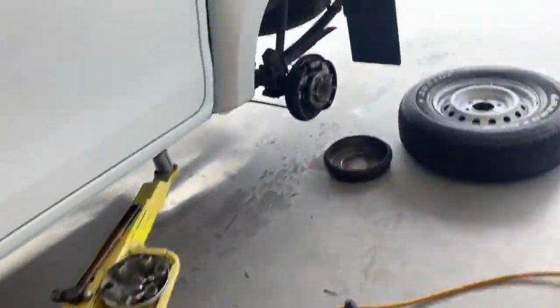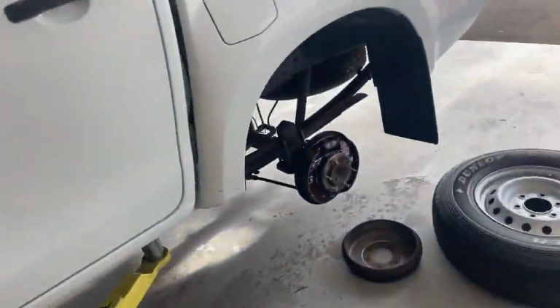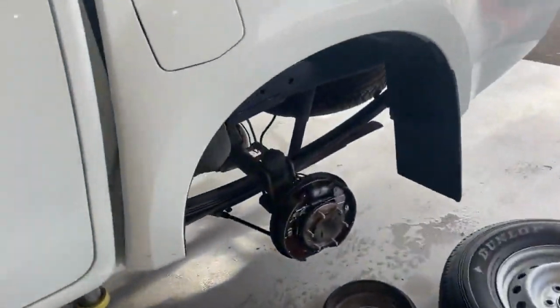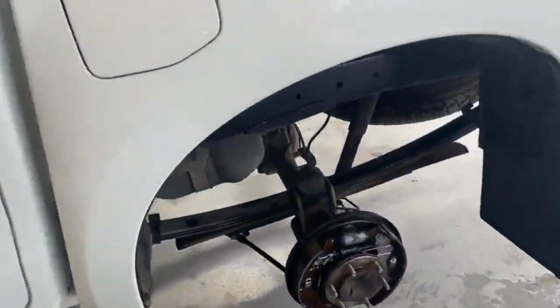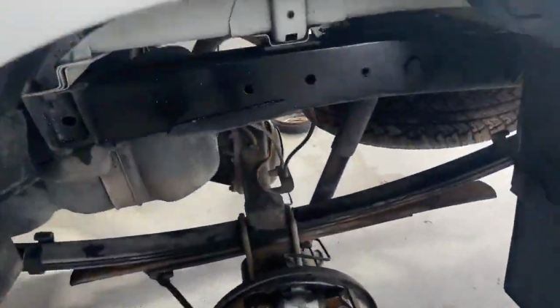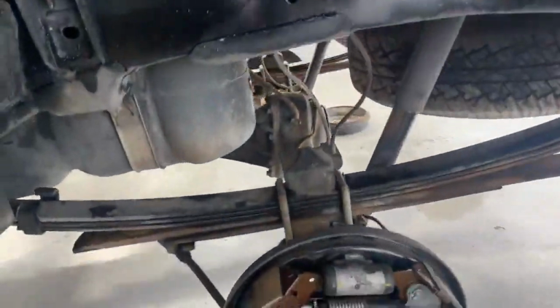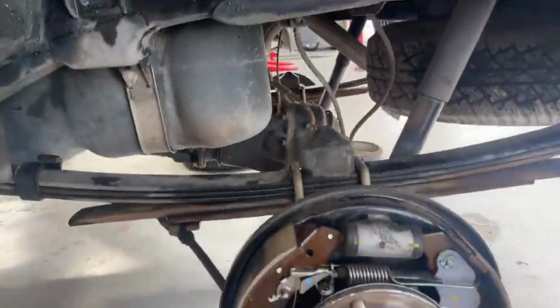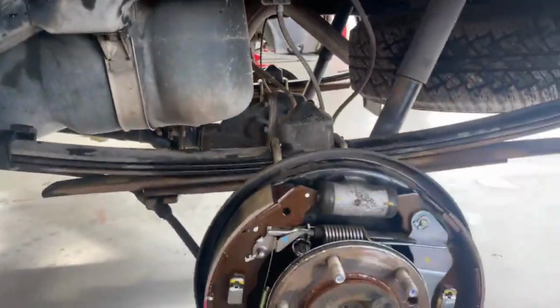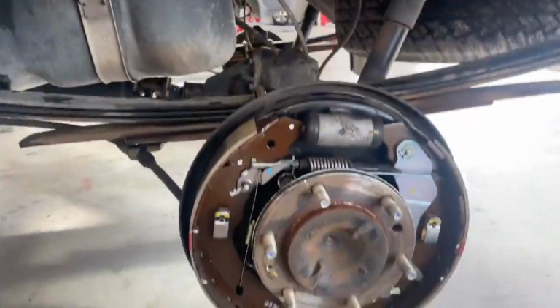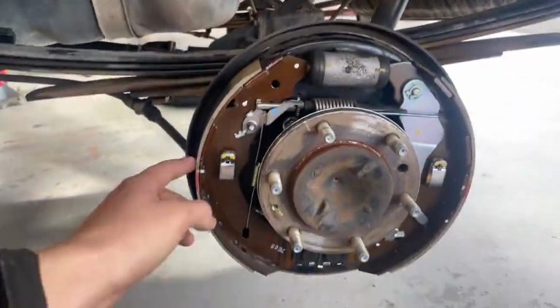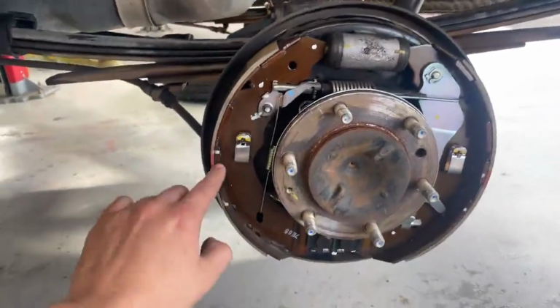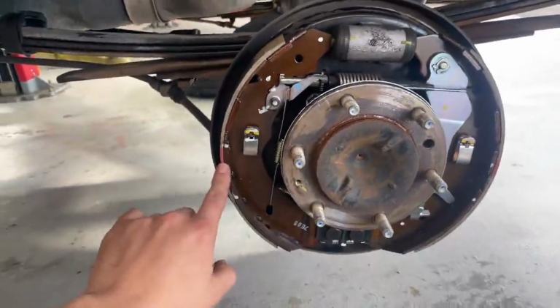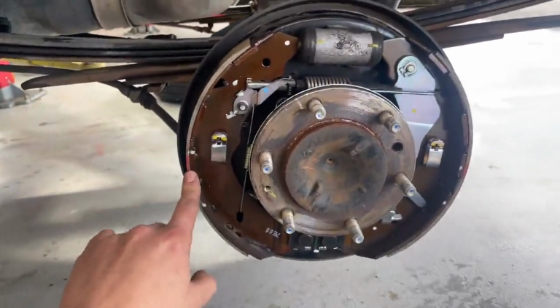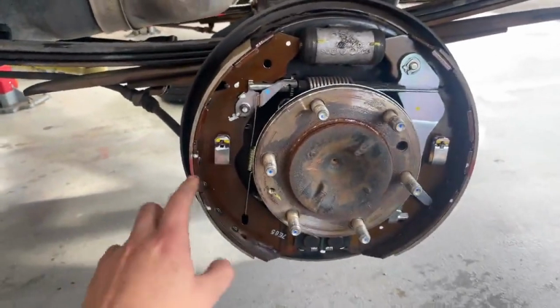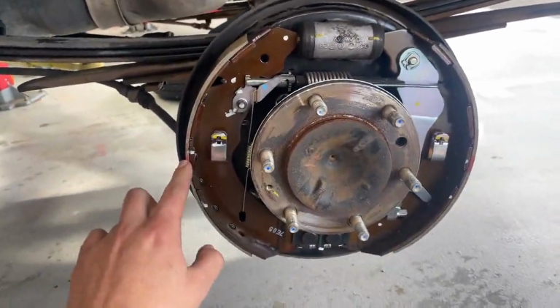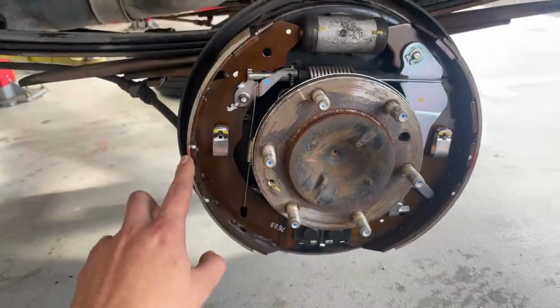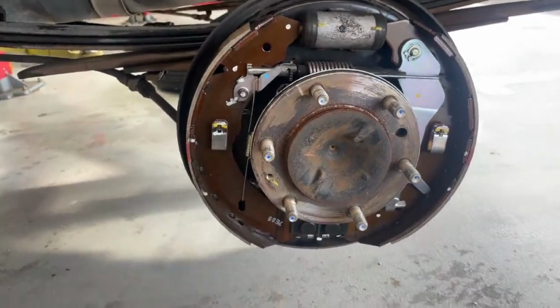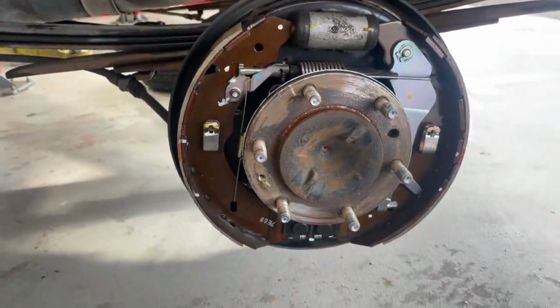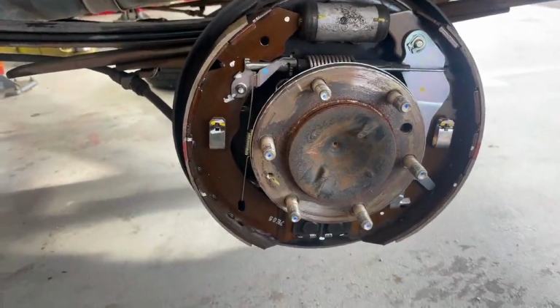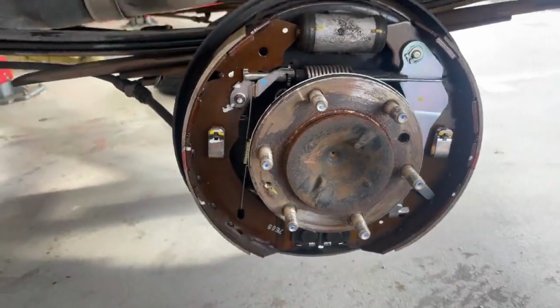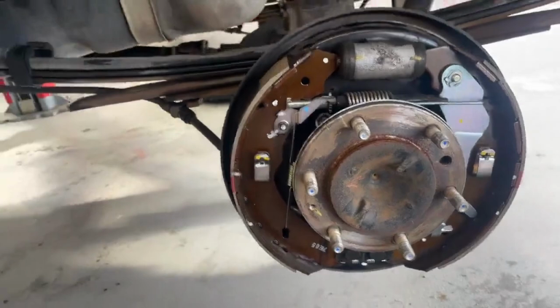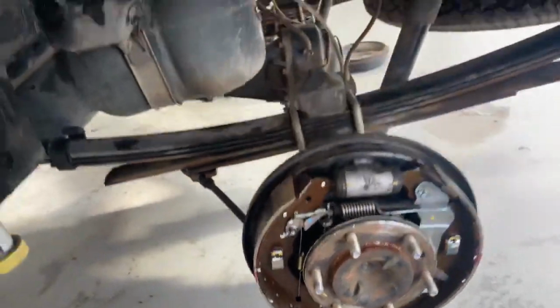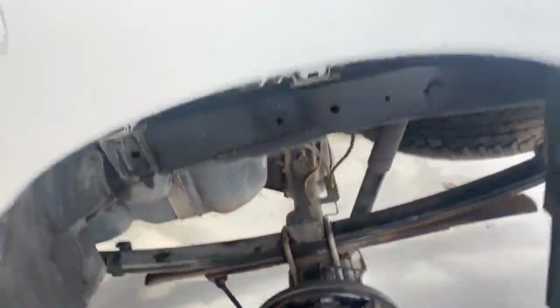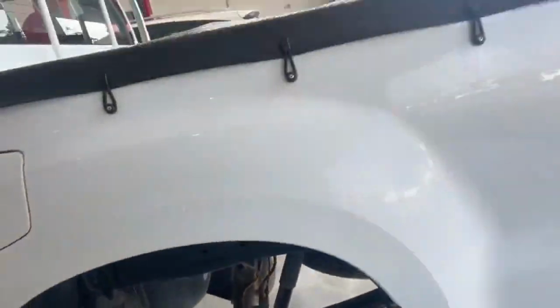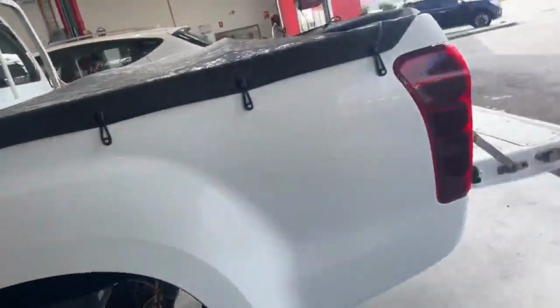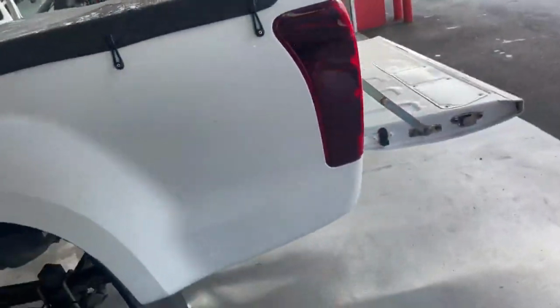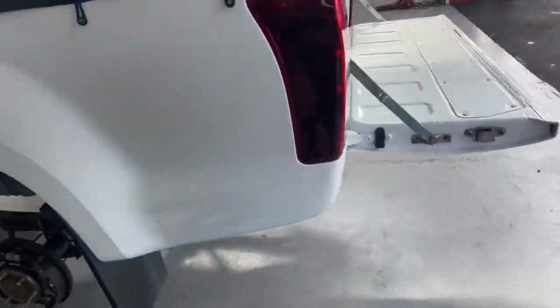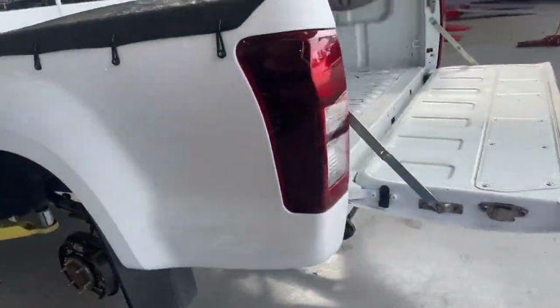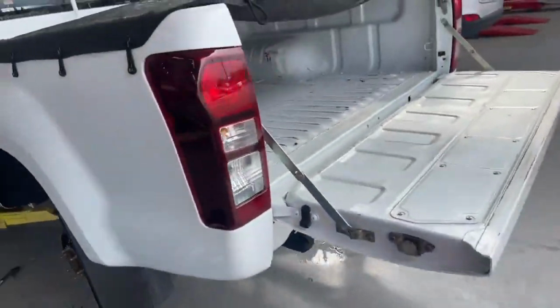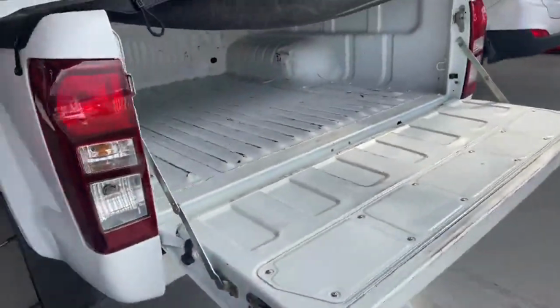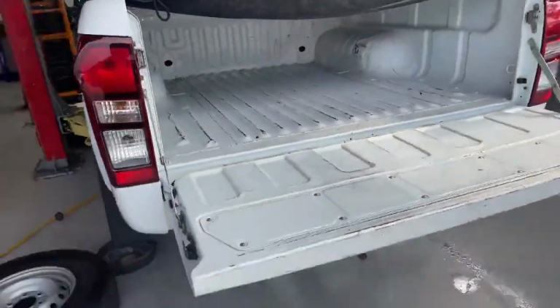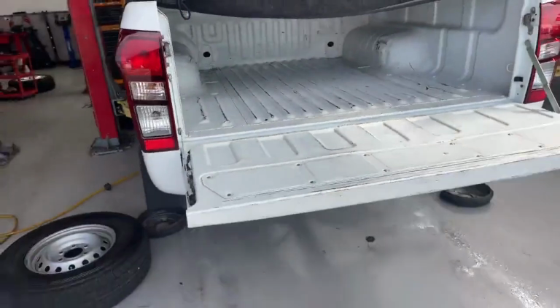Coming across to the rear suspension and brake pads, everything looks okay. Measurements for the brake shoes are okay. The tyres are also okay. And that is all for this vehicle inspection today. Have a good day.